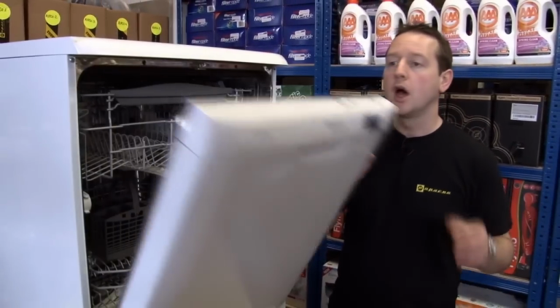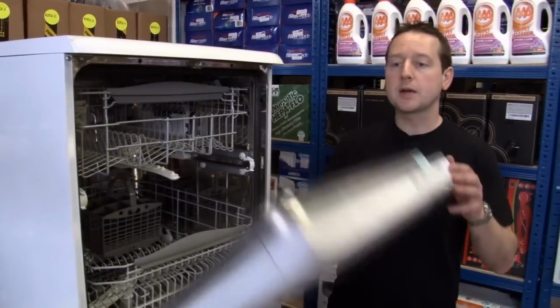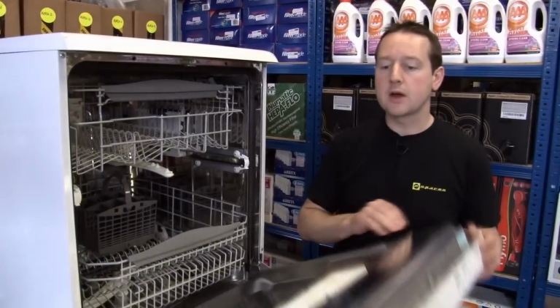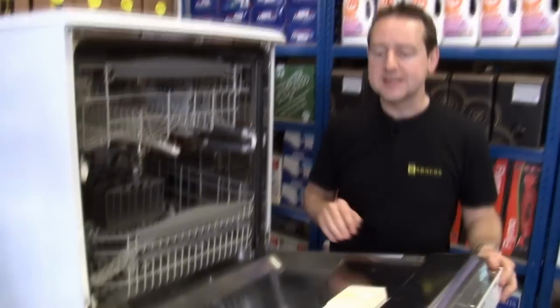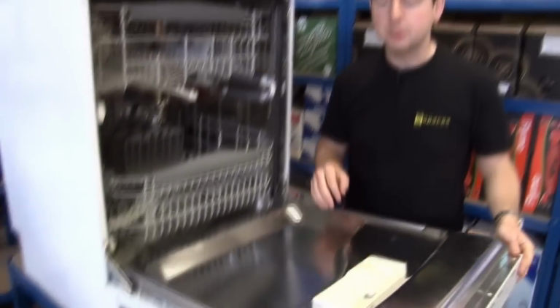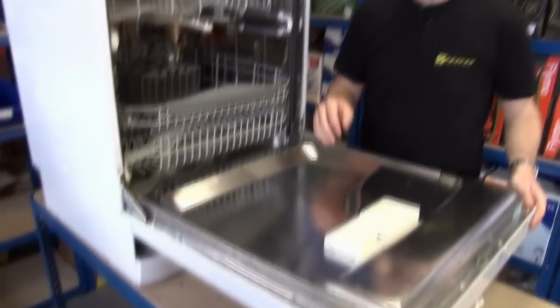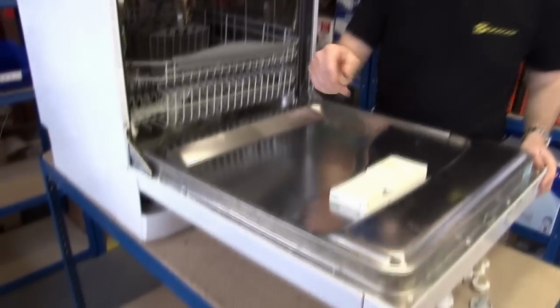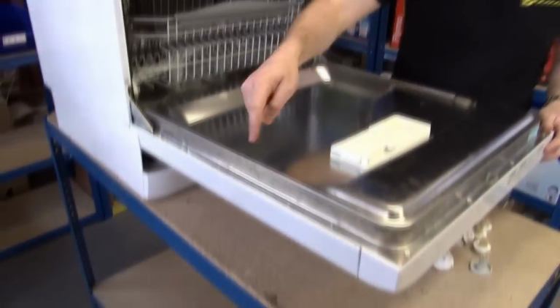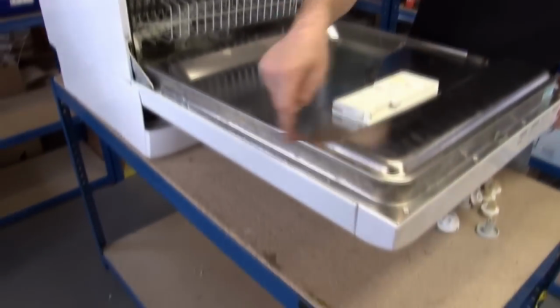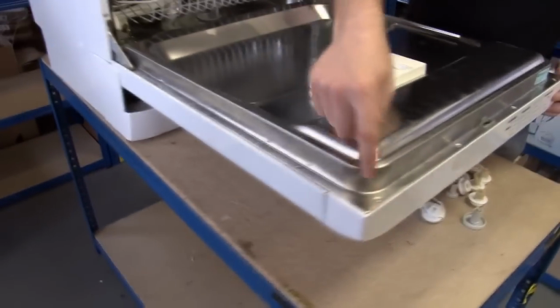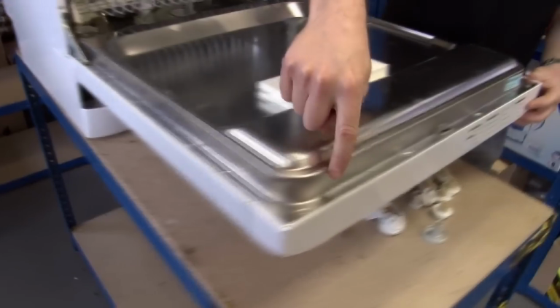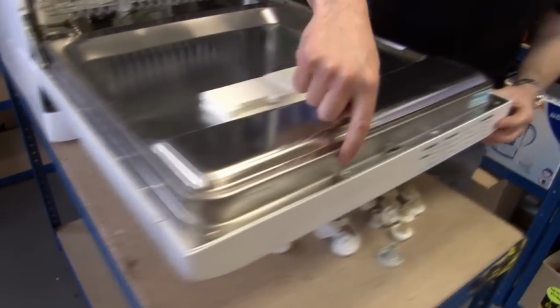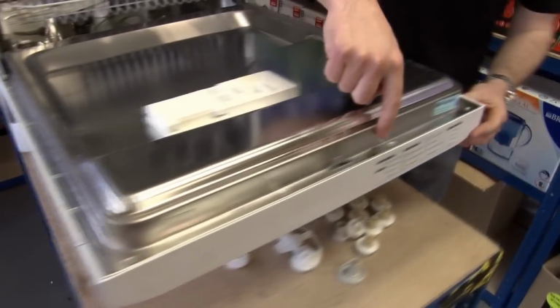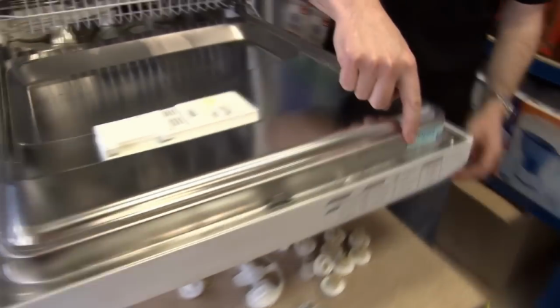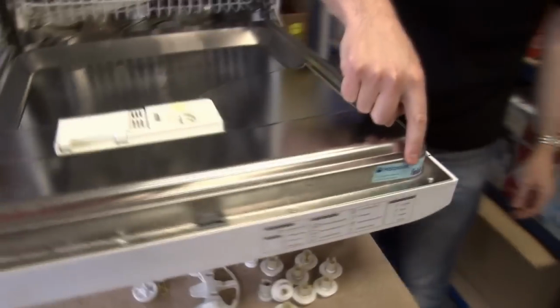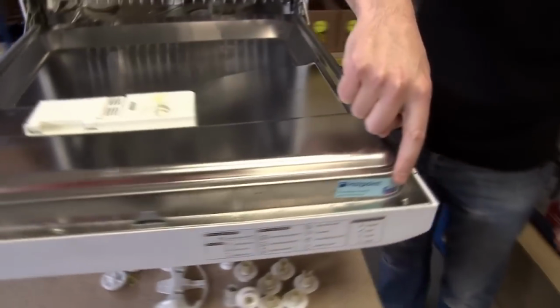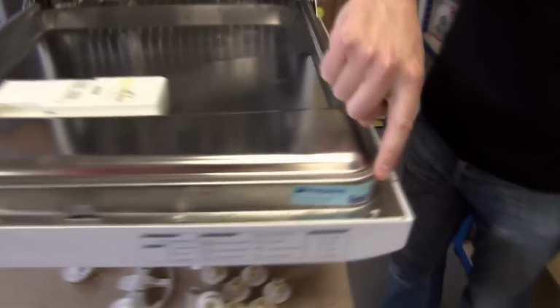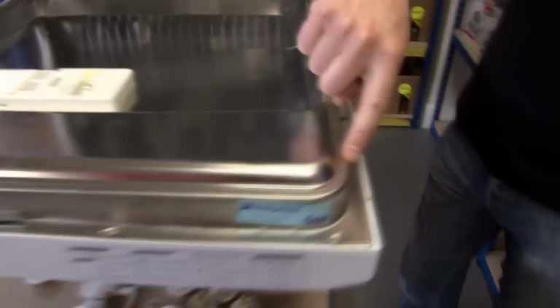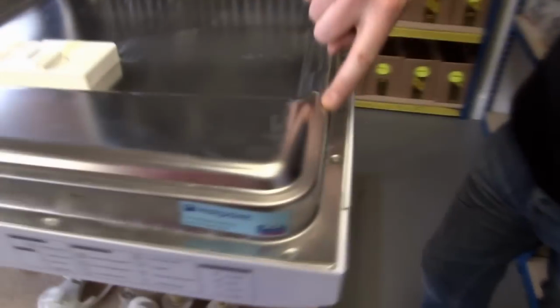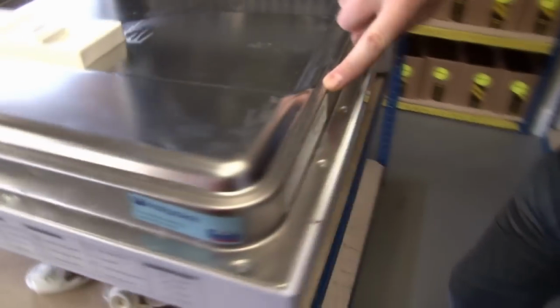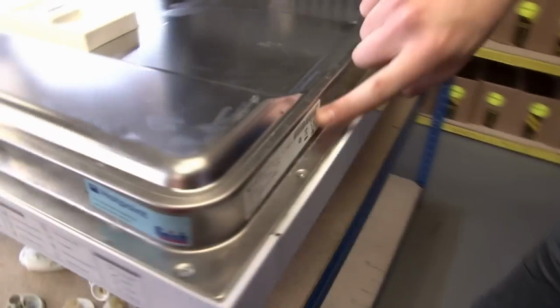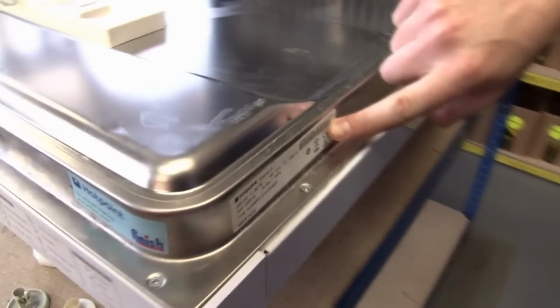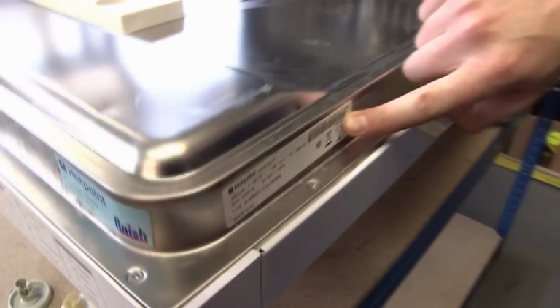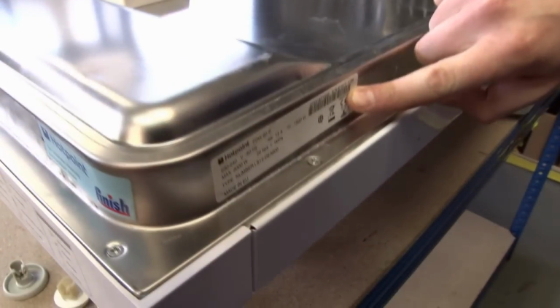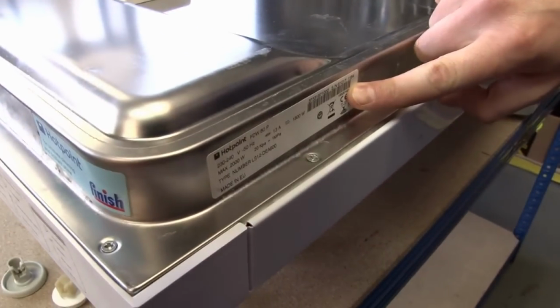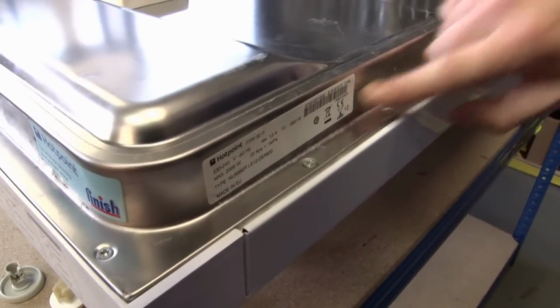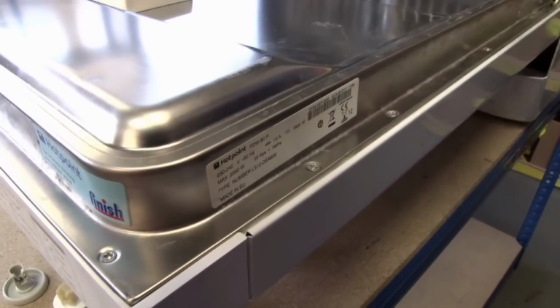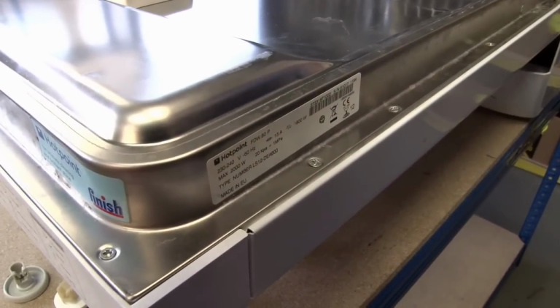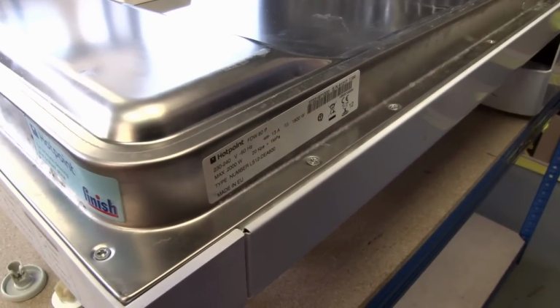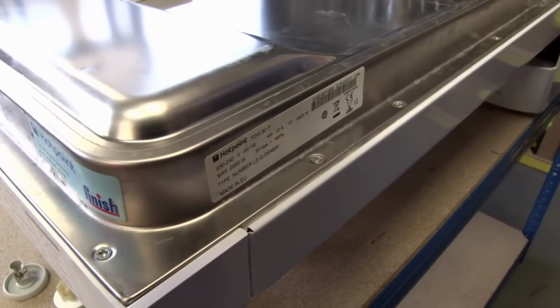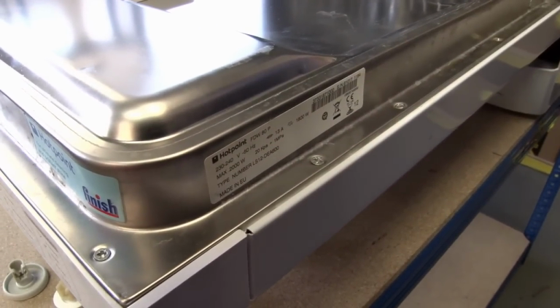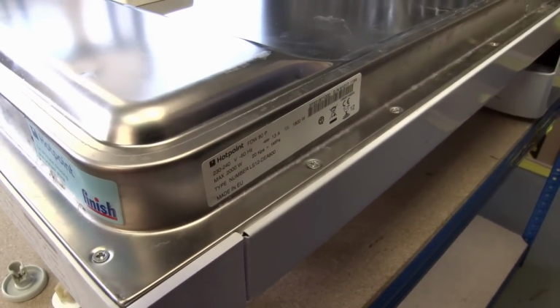That can be found on a data plate, usually around the sides or top of the door — in this case it's here. If not, then it could be on the back of the machine.